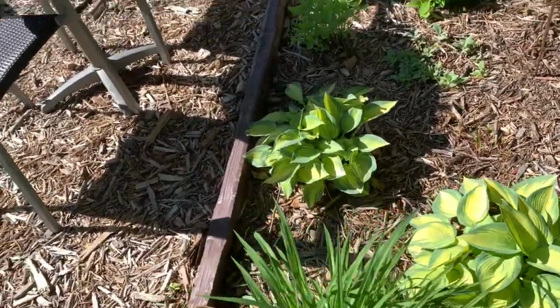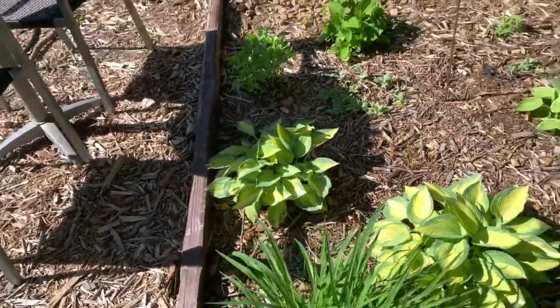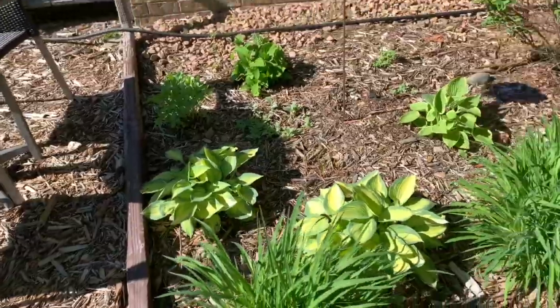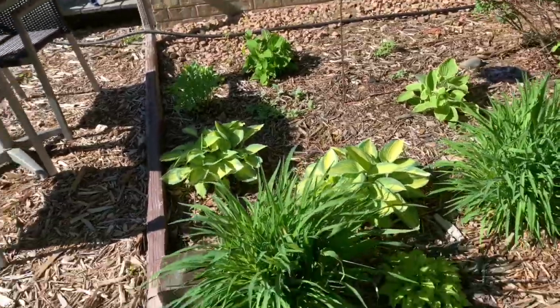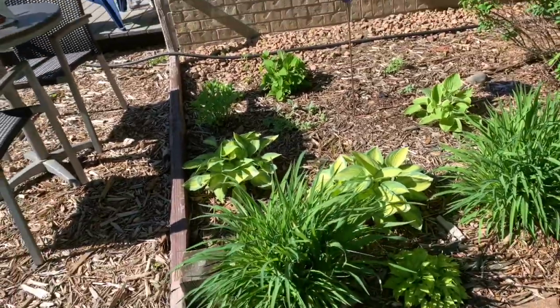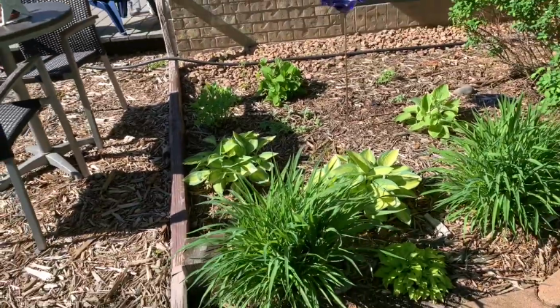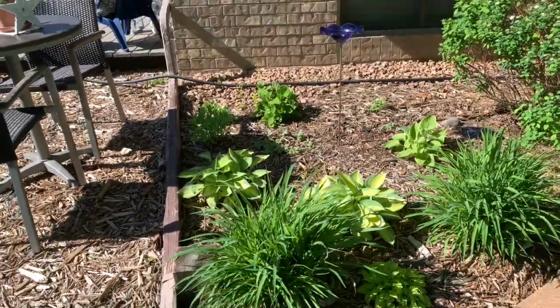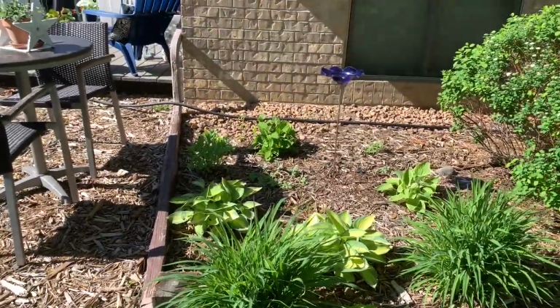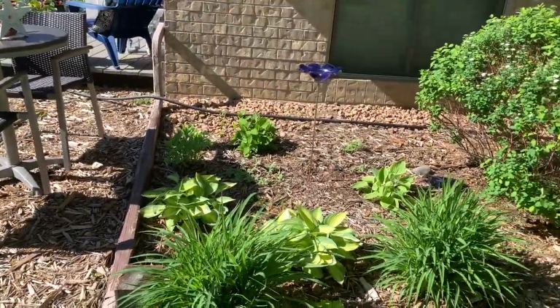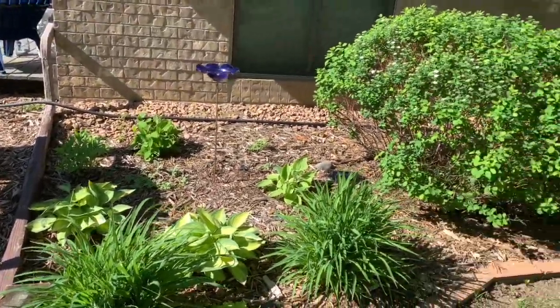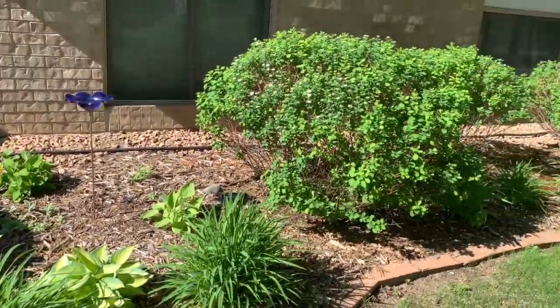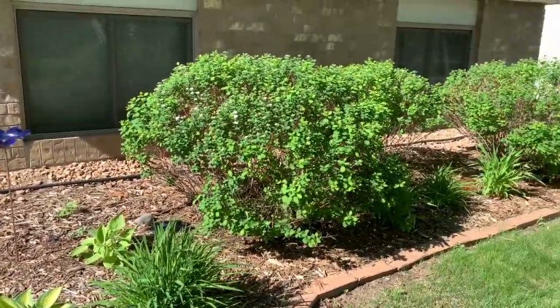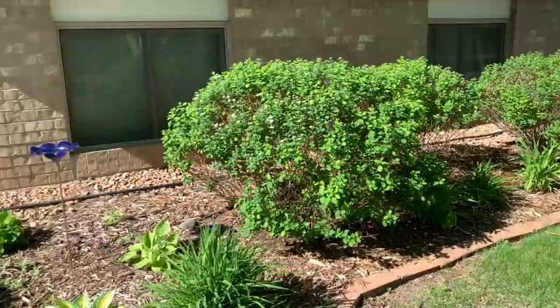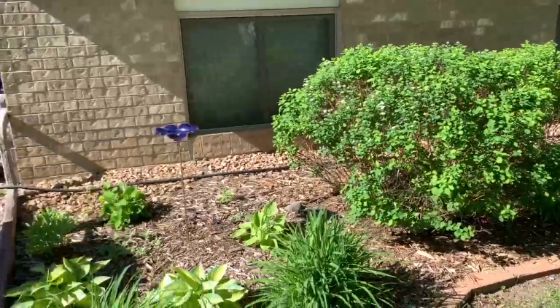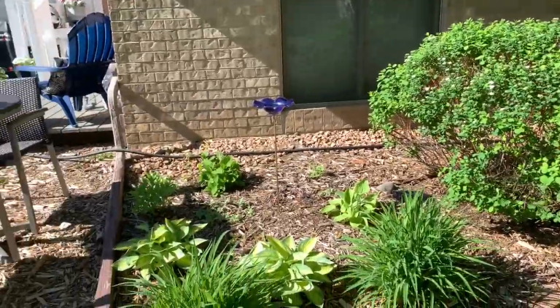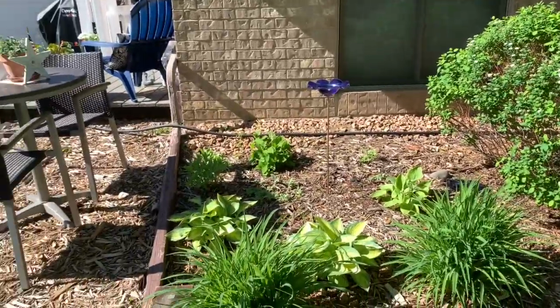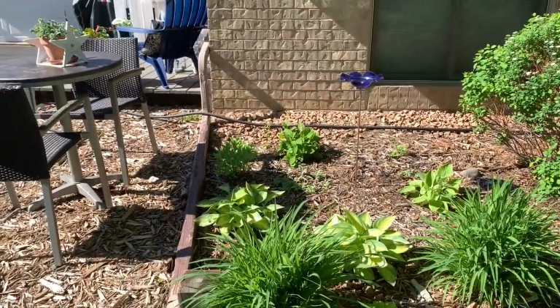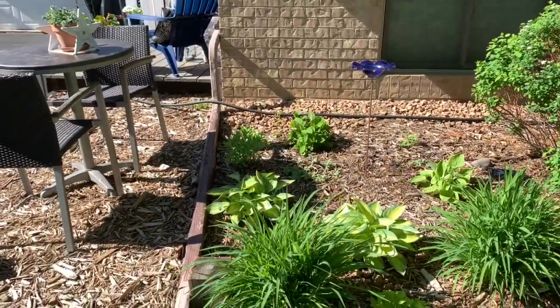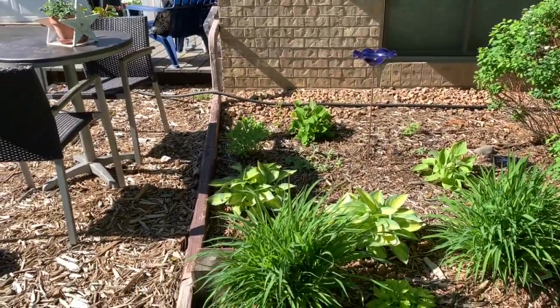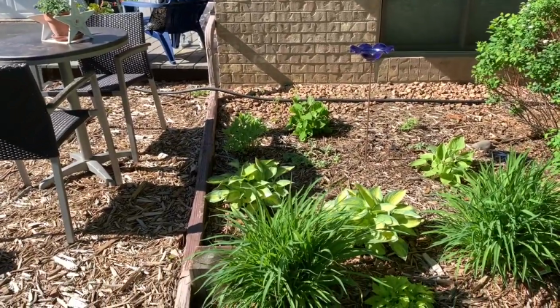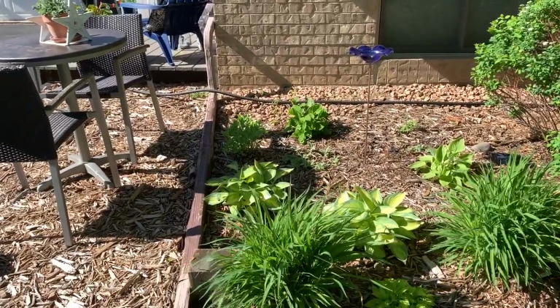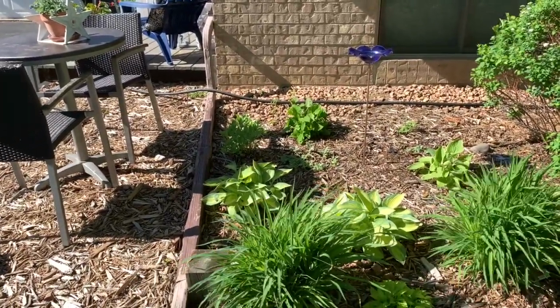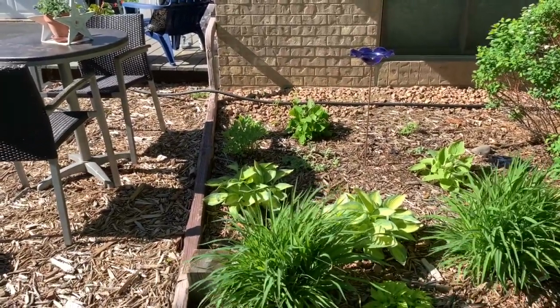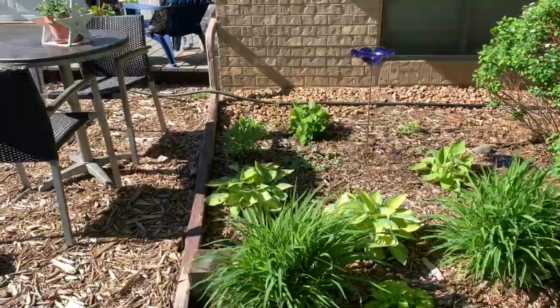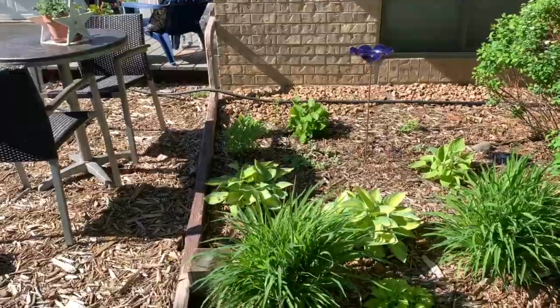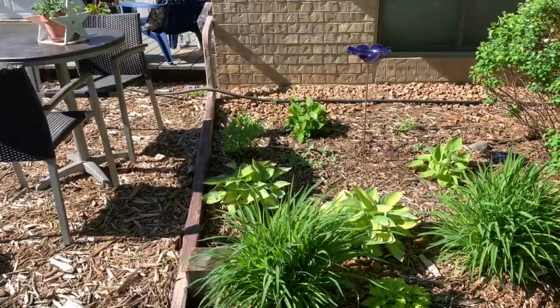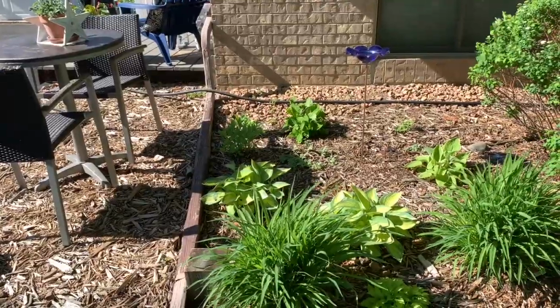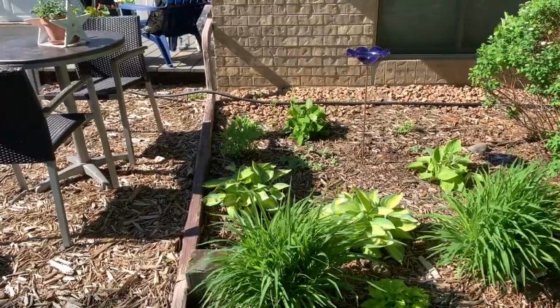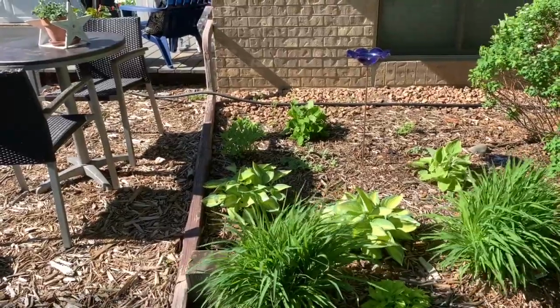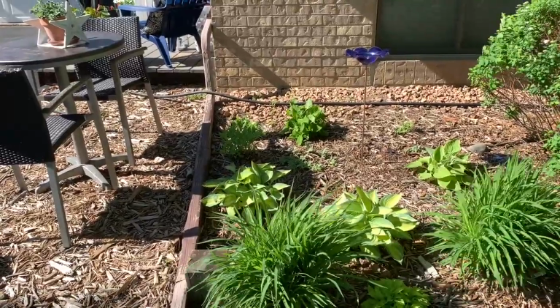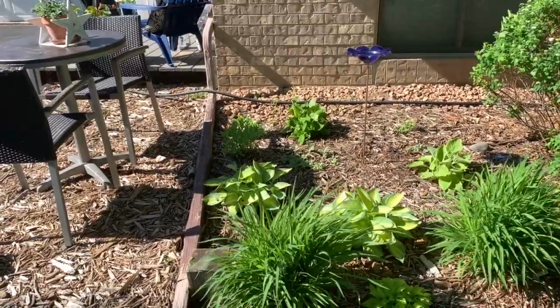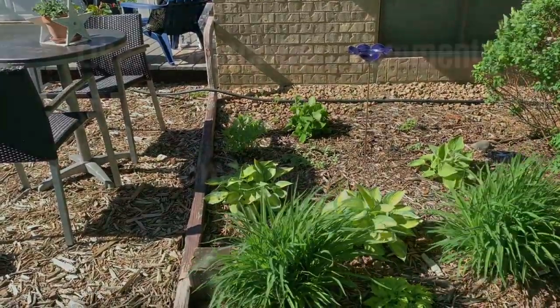And that brings us back to the front — that is the garden this week. I hope you've enjoyed seeing the progress, and I will see you on Monday for Monday Motivations. Thanks for watching.